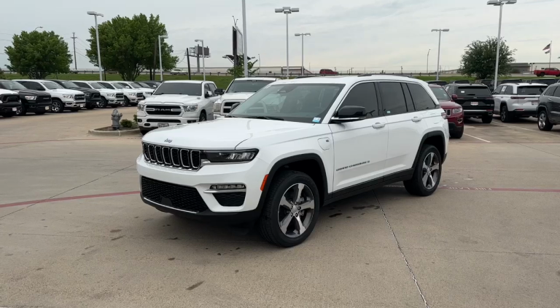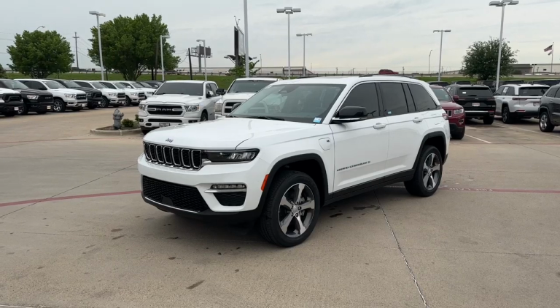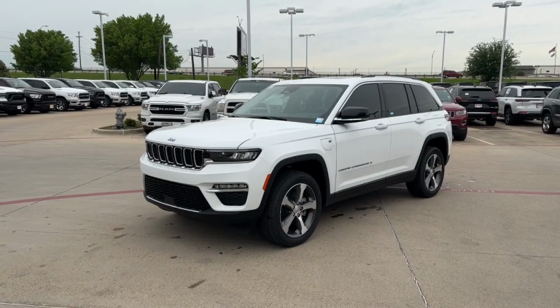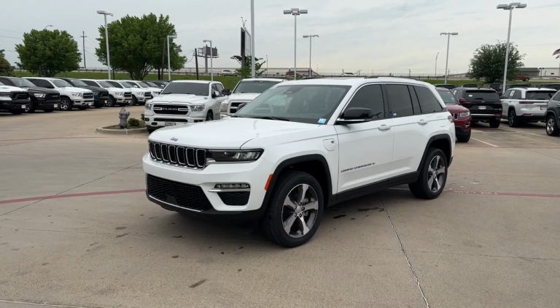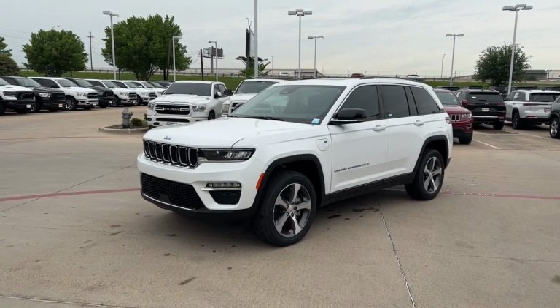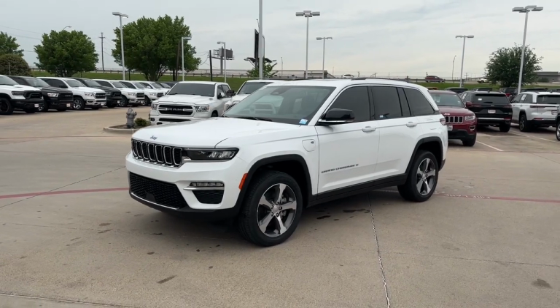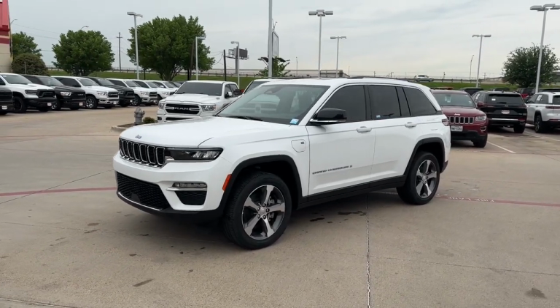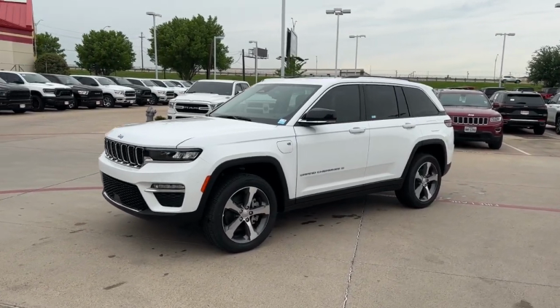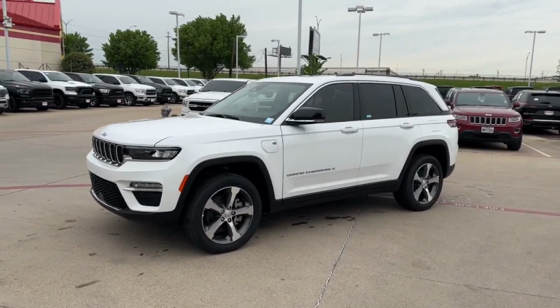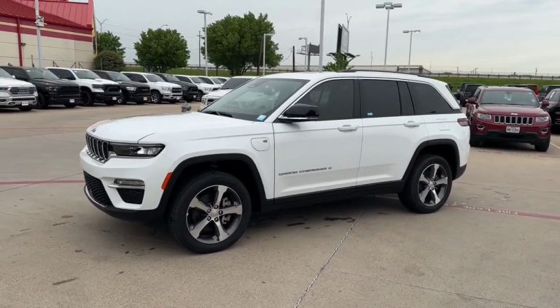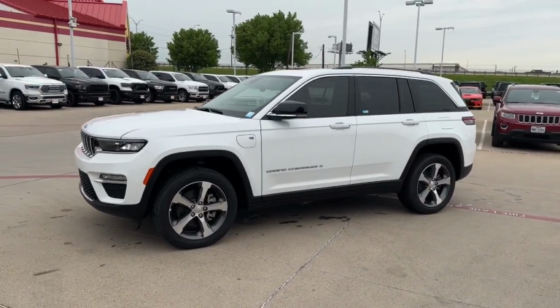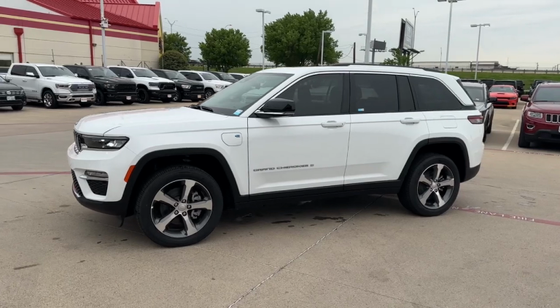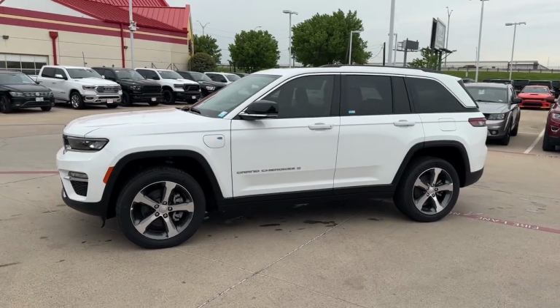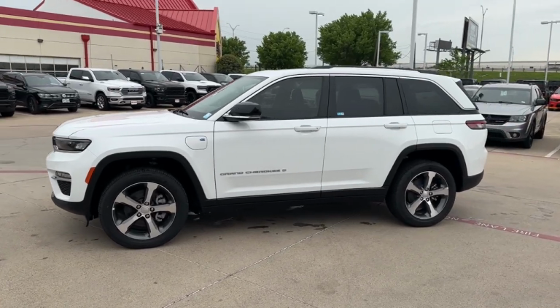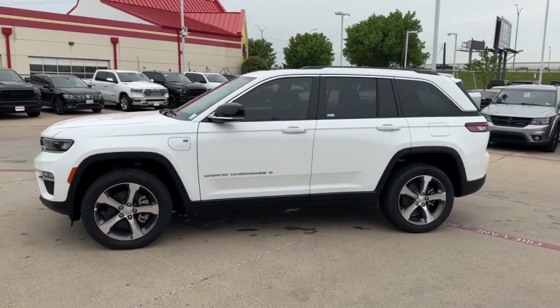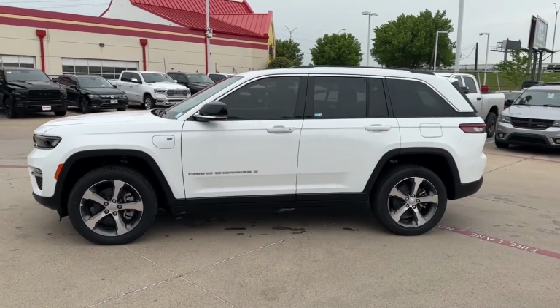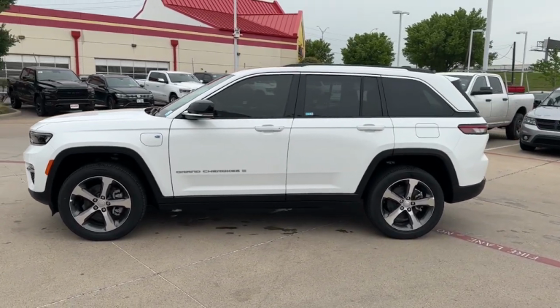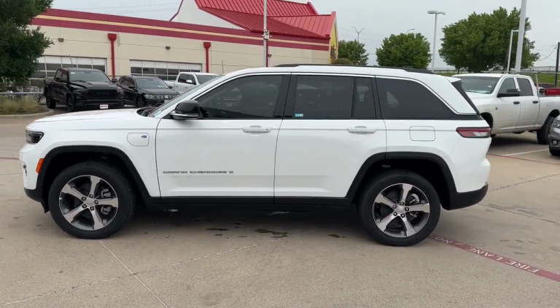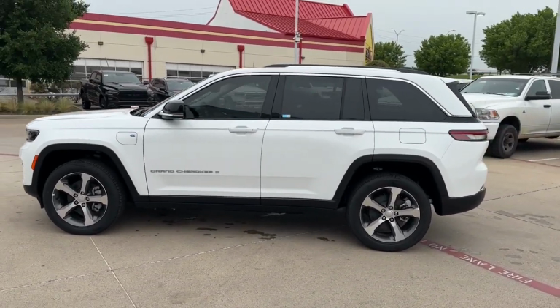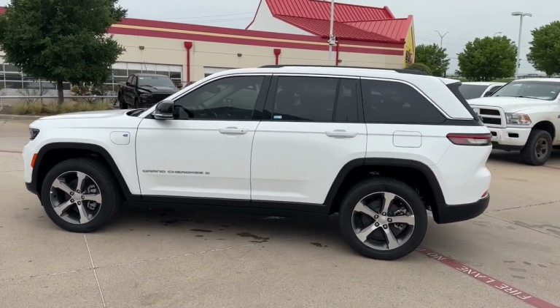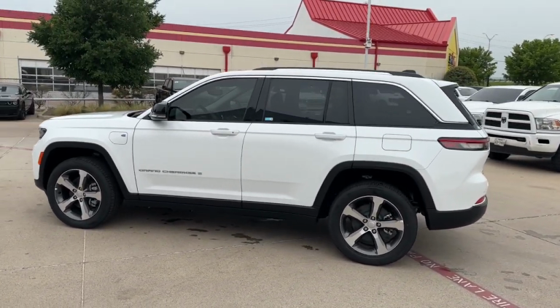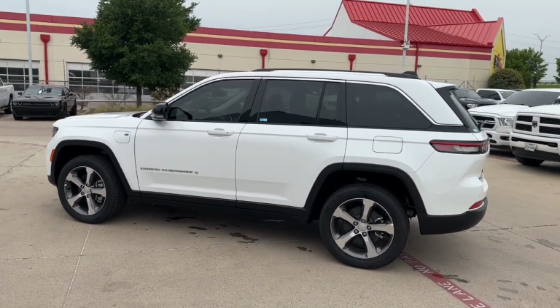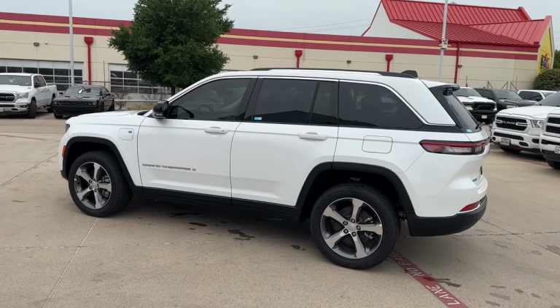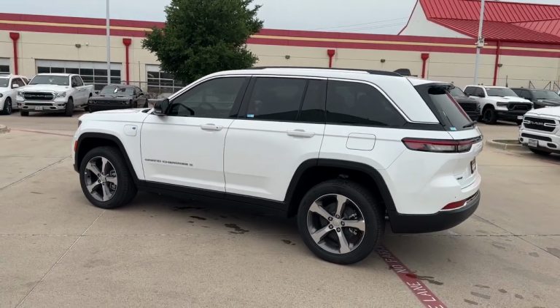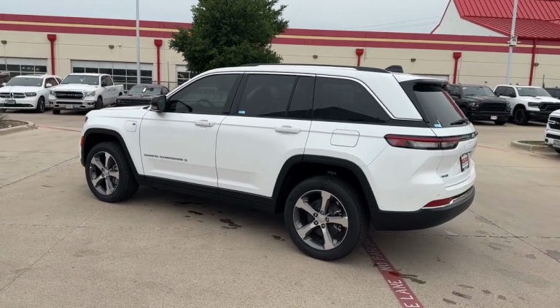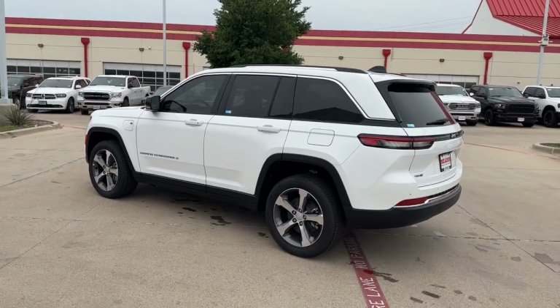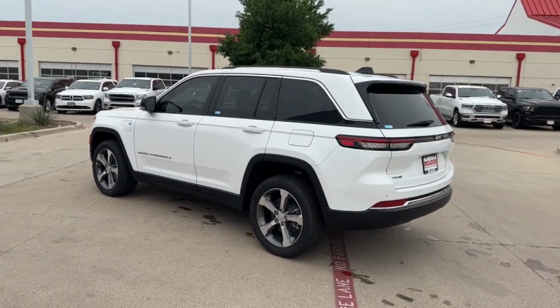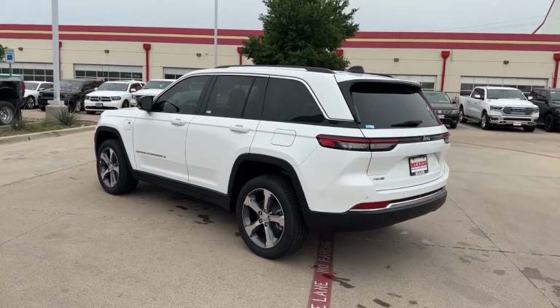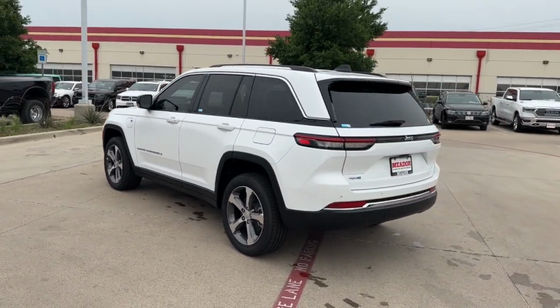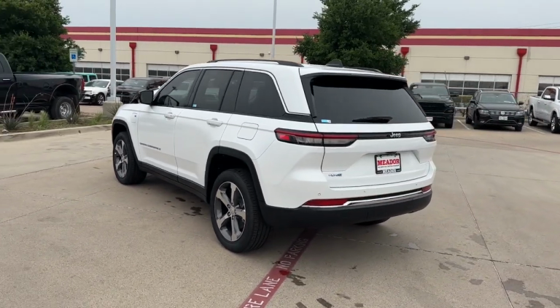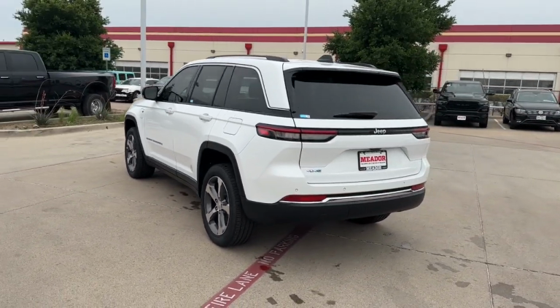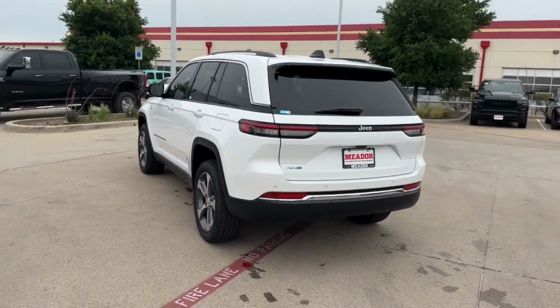Get a feel for the 2023 Jeep Grand Cherokee. The Grand Cherokee delivers rugged off-road capability, refined luxury, technology that keeps you safe, connected, and entertained, and an iconic spirit of adventure.